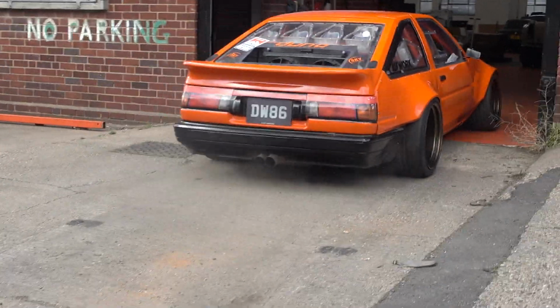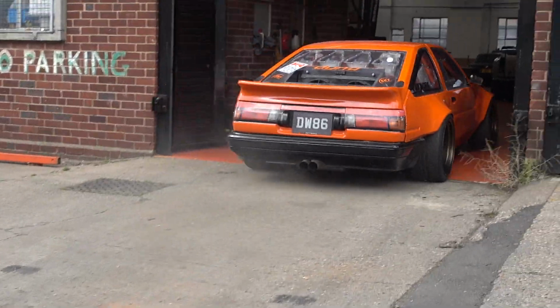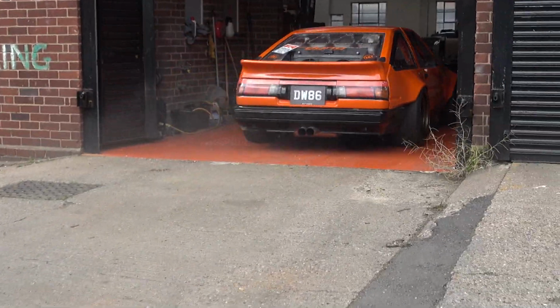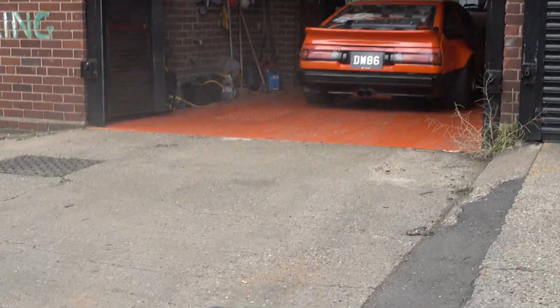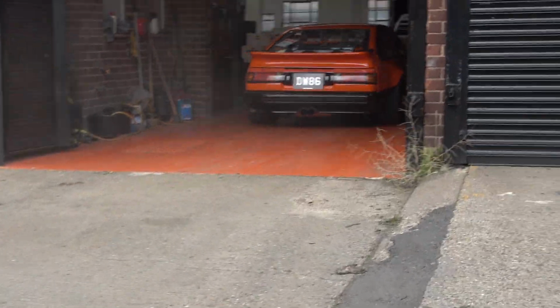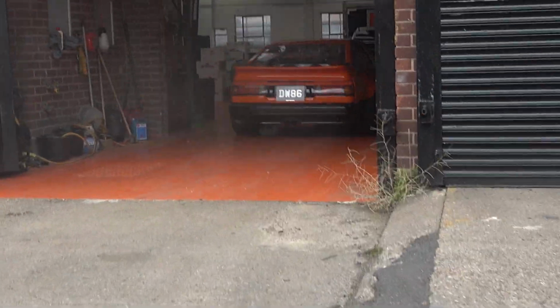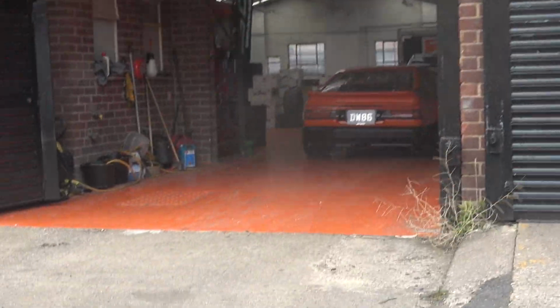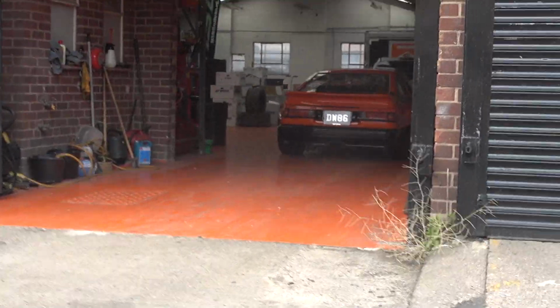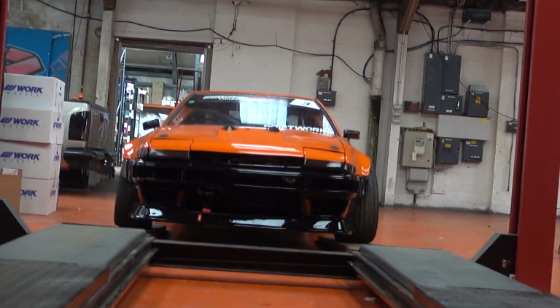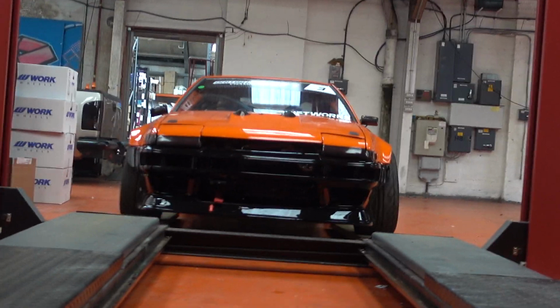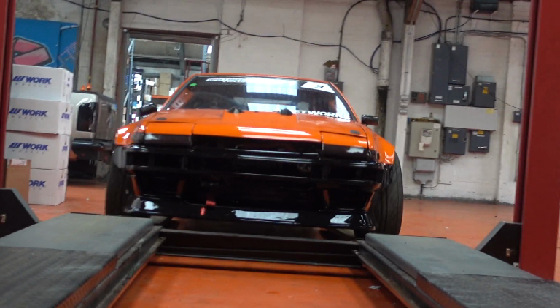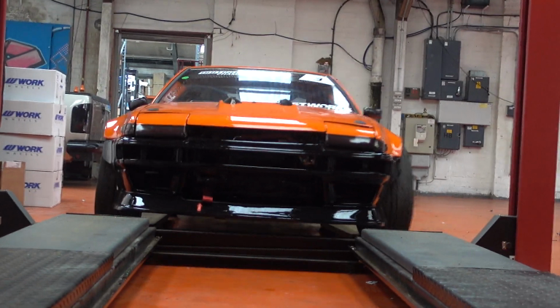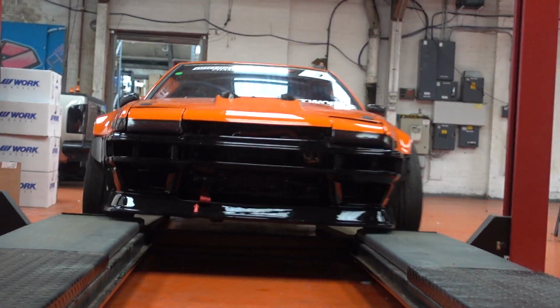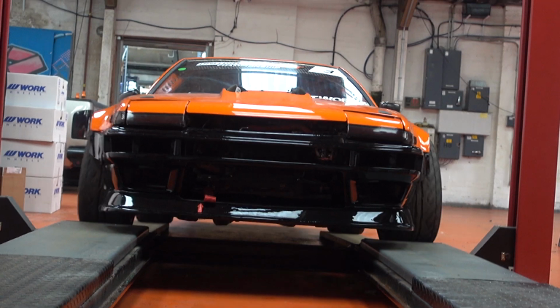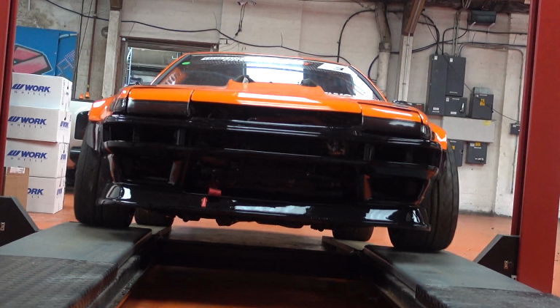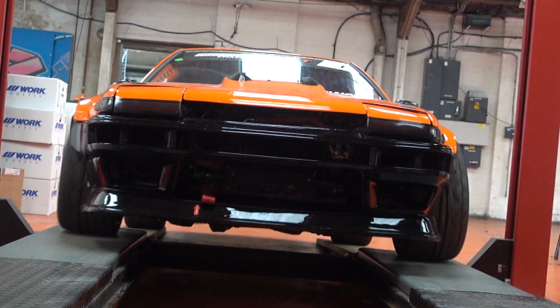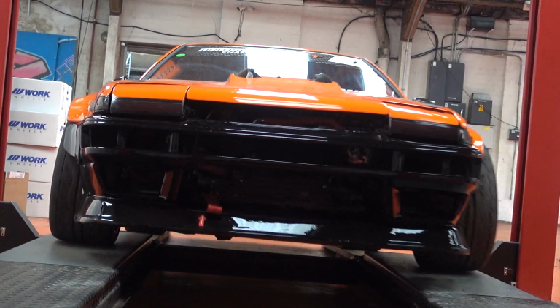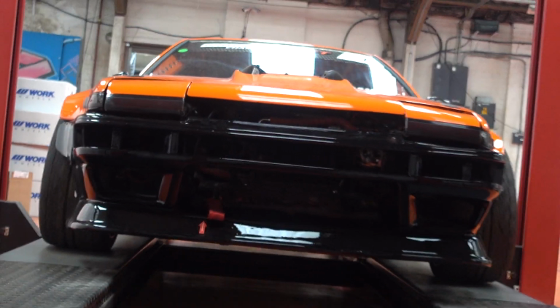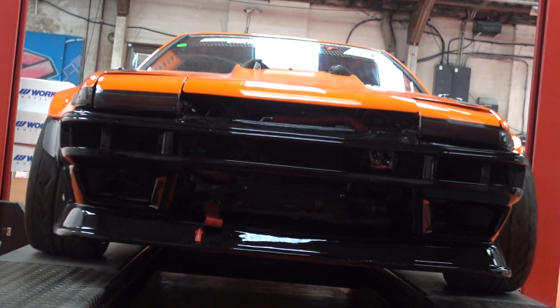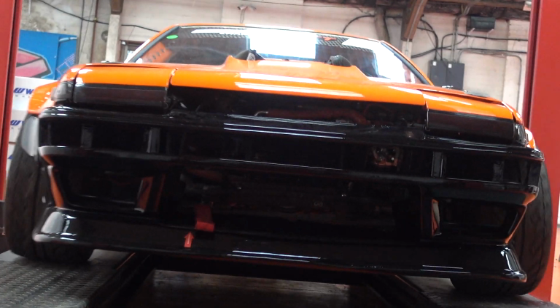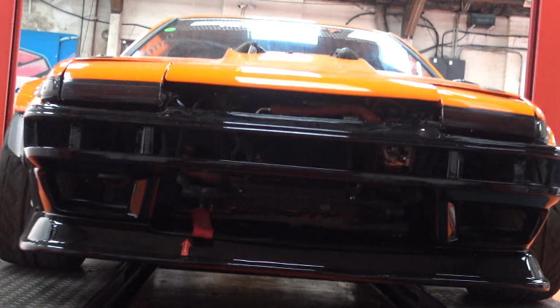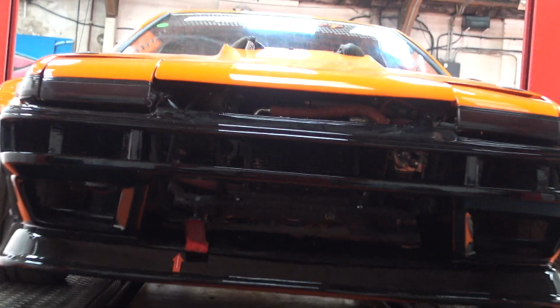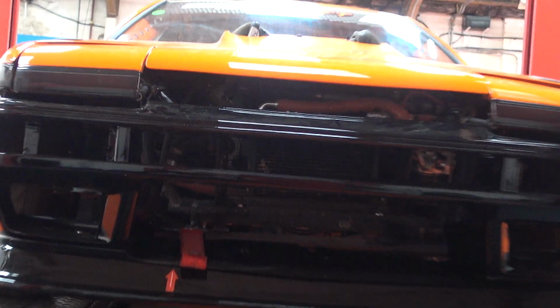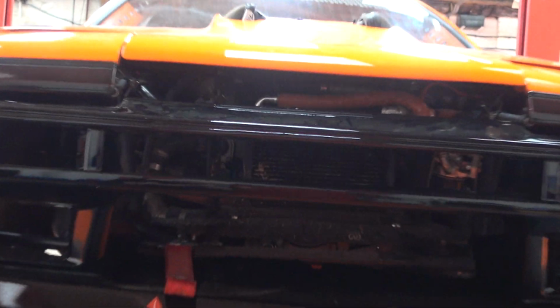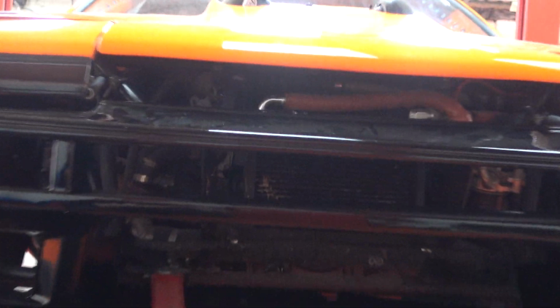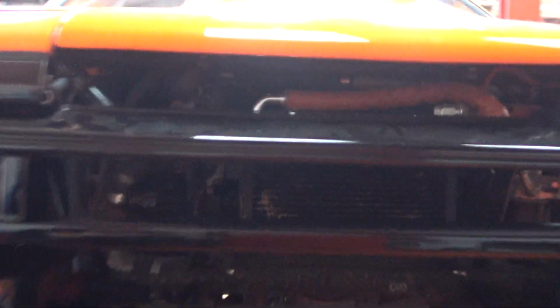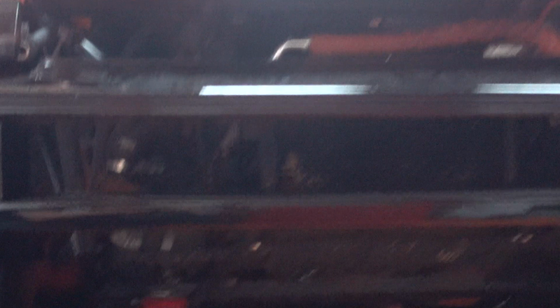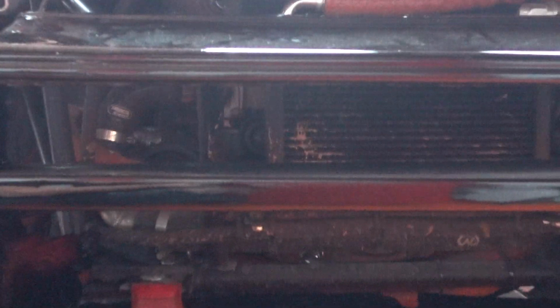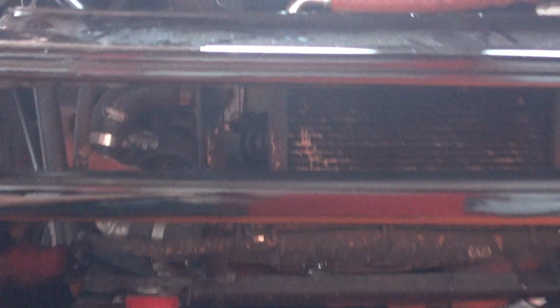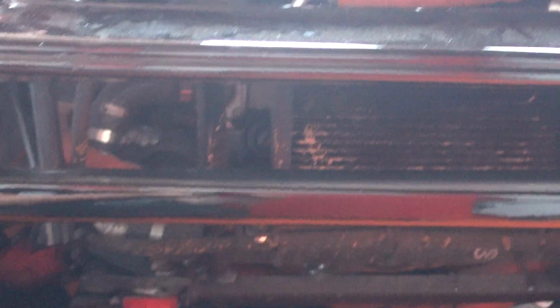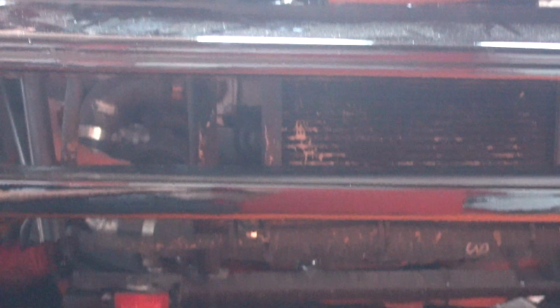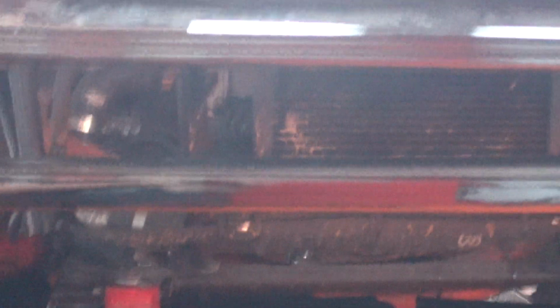Hi, I'm Rich from Driftworks. I'm the guy that brings you all the media content for Driftworks. What I'm going to do for you now is just show you a quick walk around of the DW86 in very simple terms.